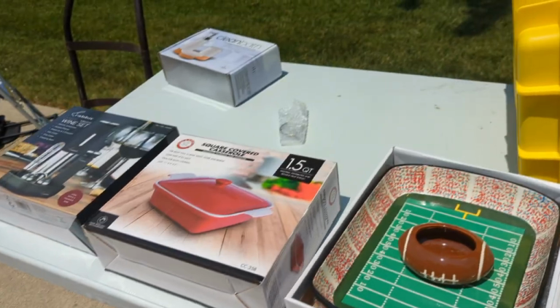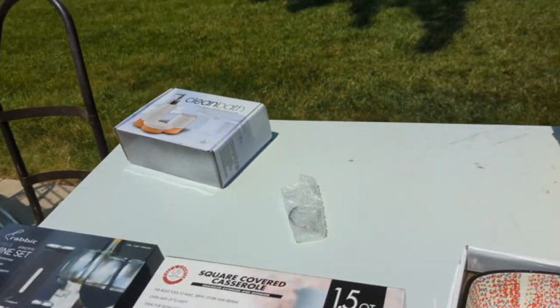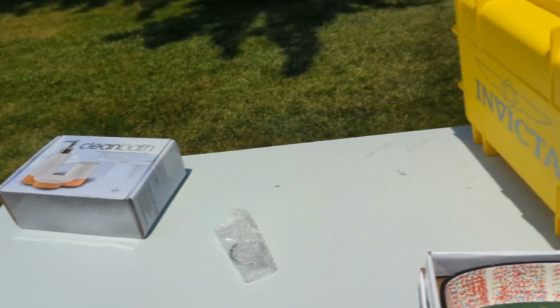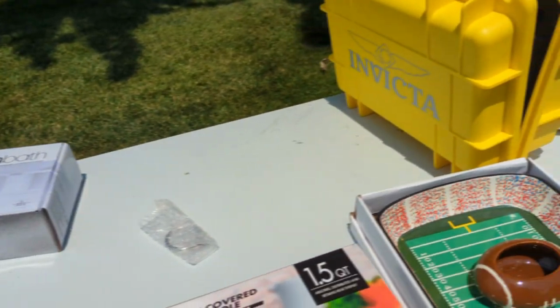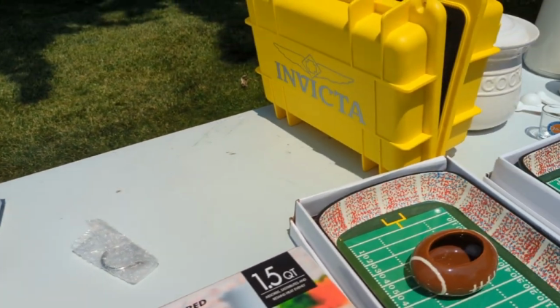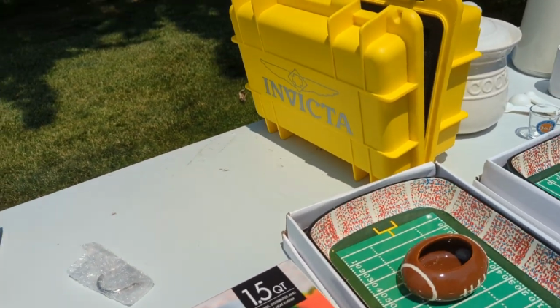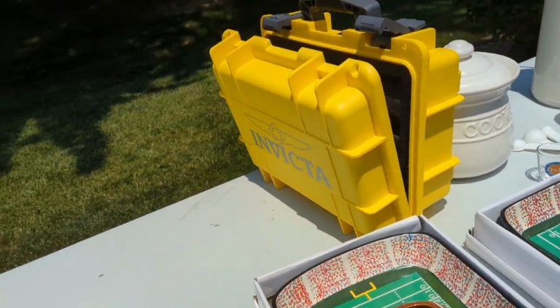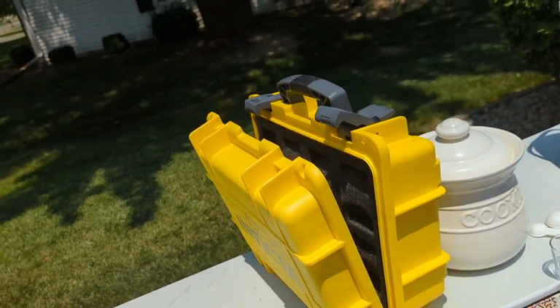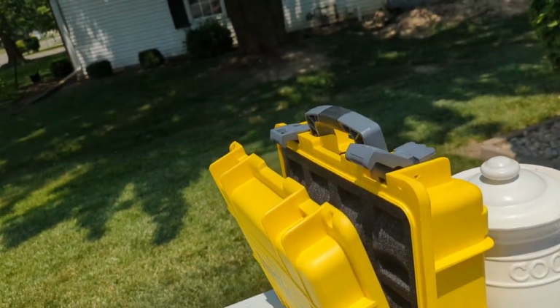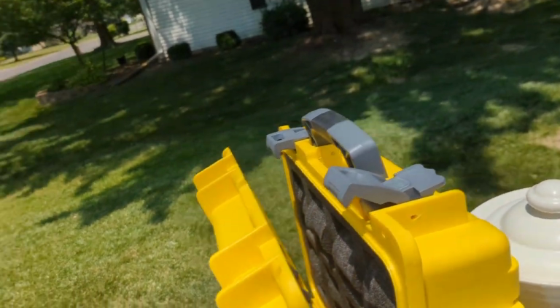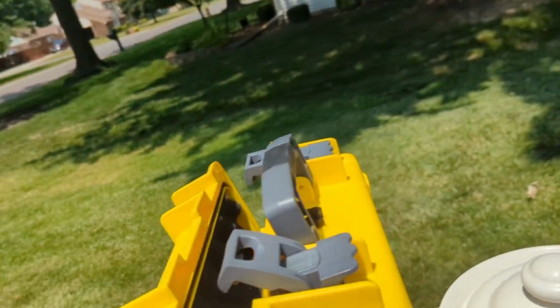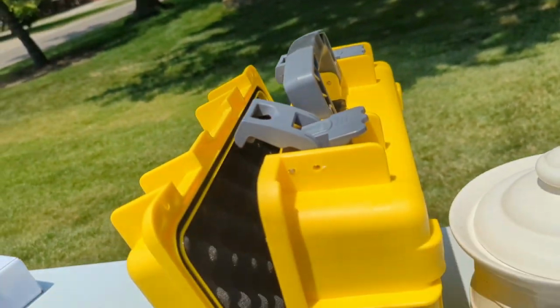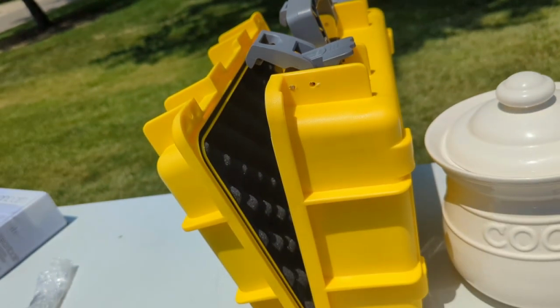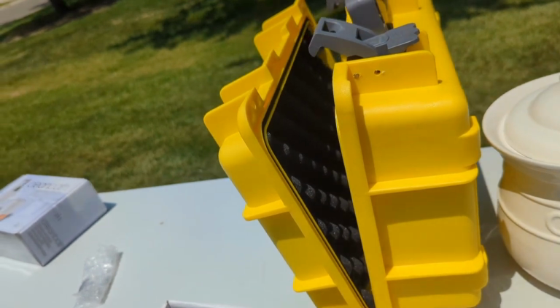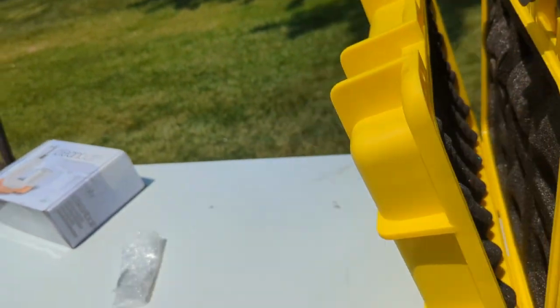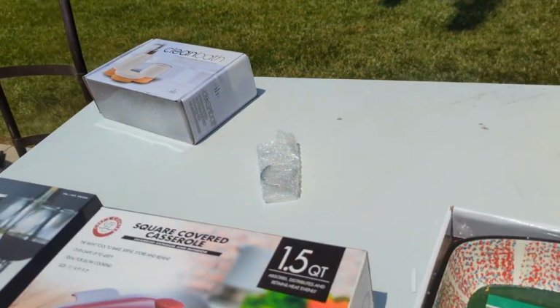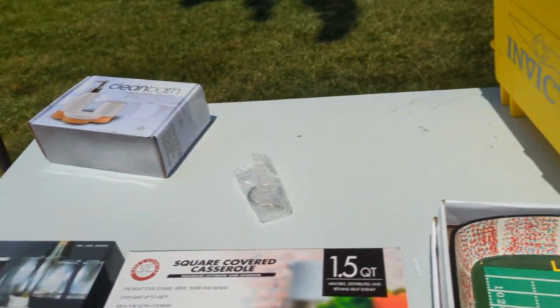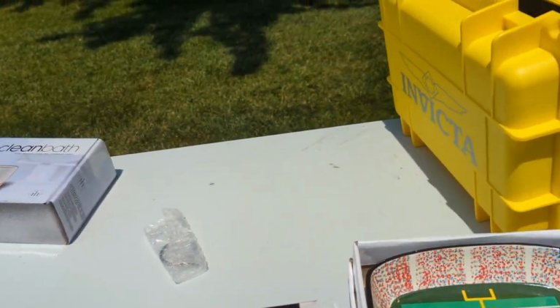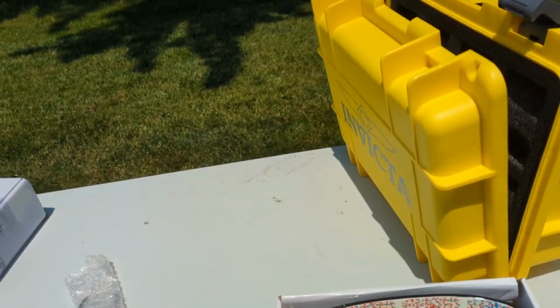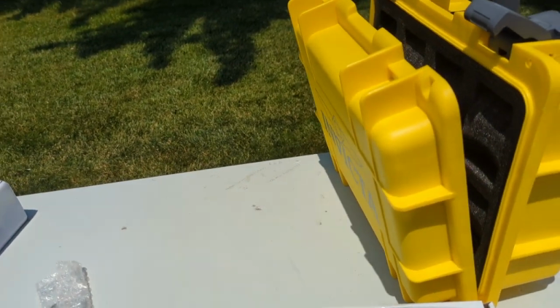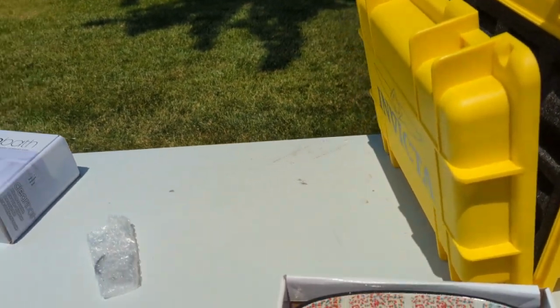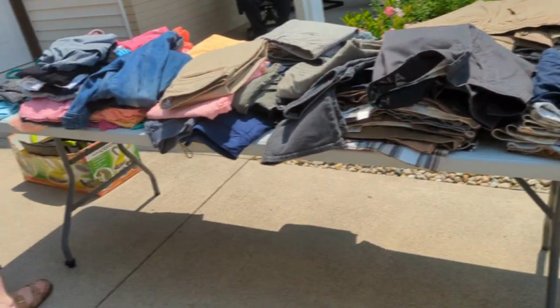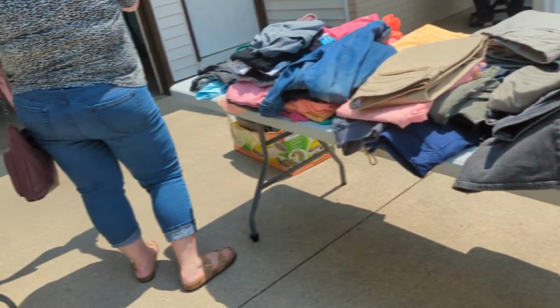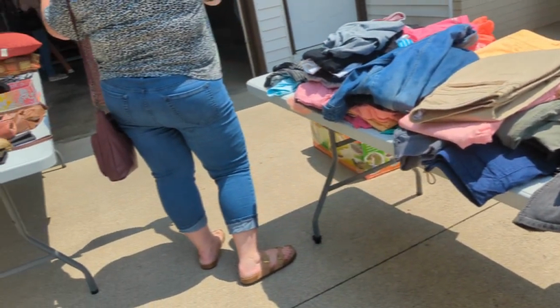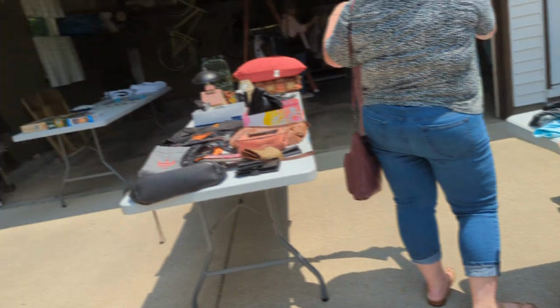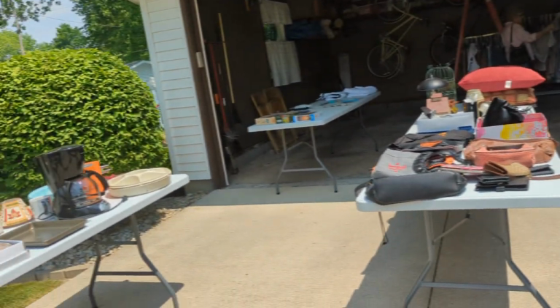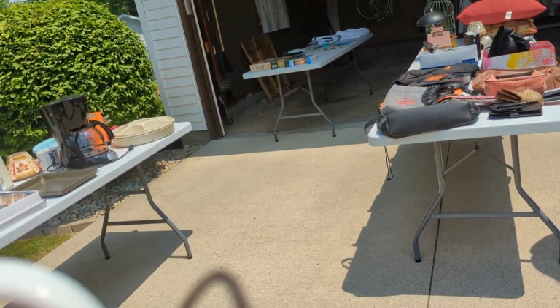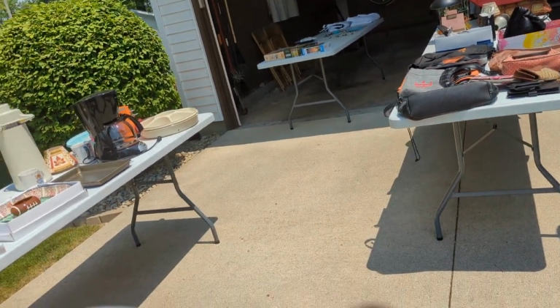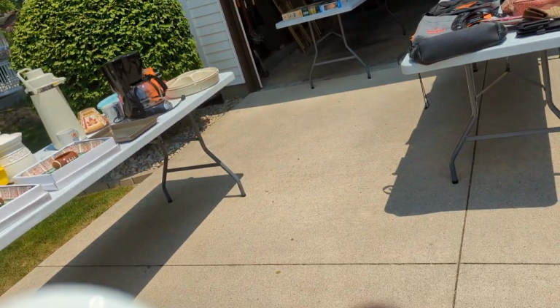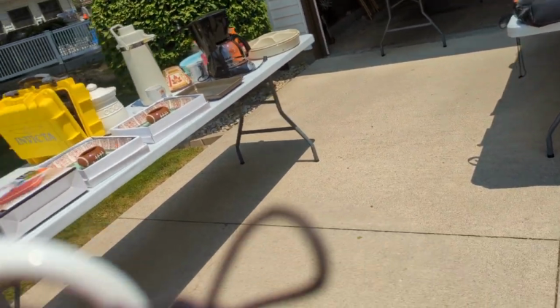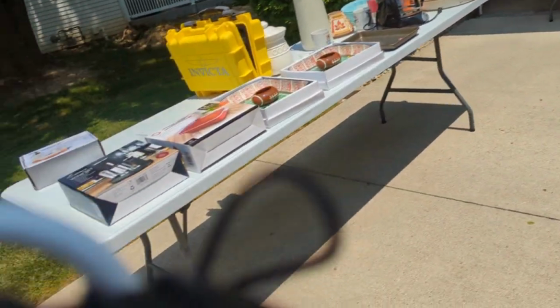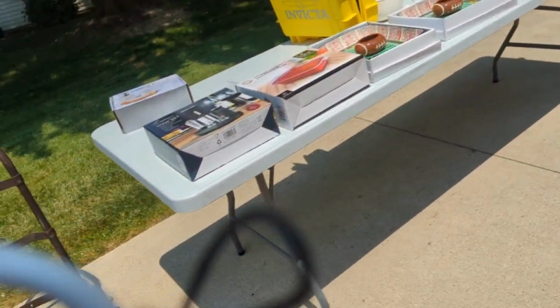I'm not going to lie — I thought this was a first aid kit walking up, but then I looked it up on eBay and found out it was a watch holder. She gave me a really good deal on it. How much for the Invicta case? Three dollars. Okay.